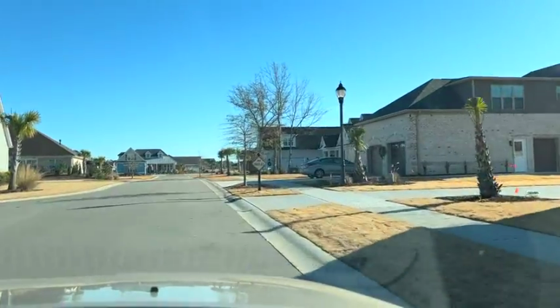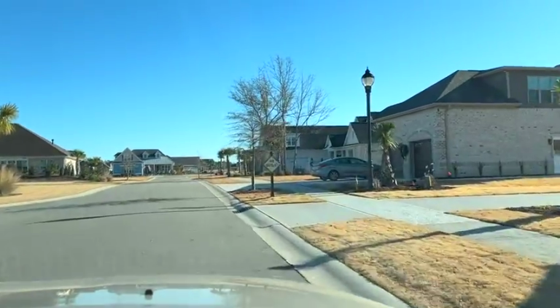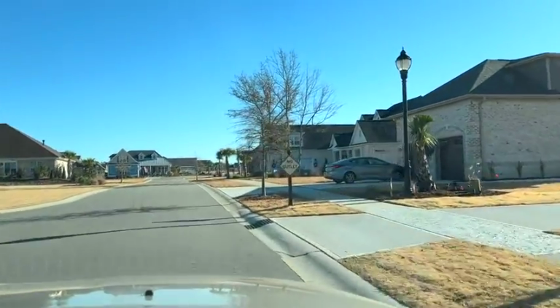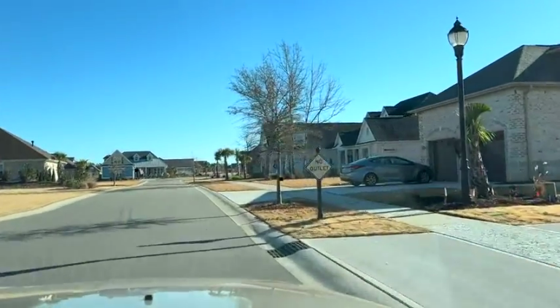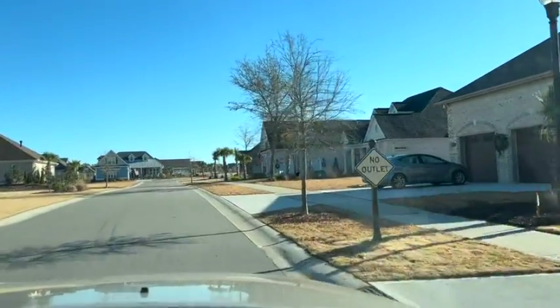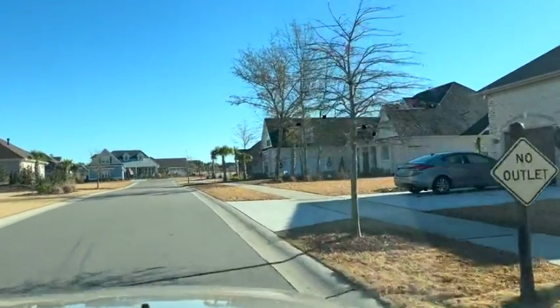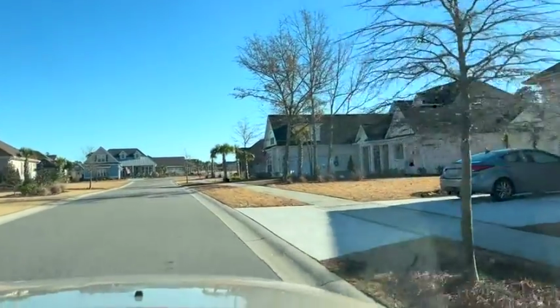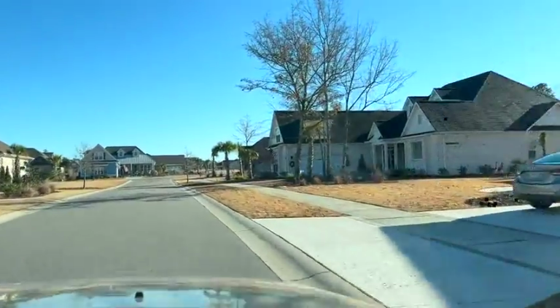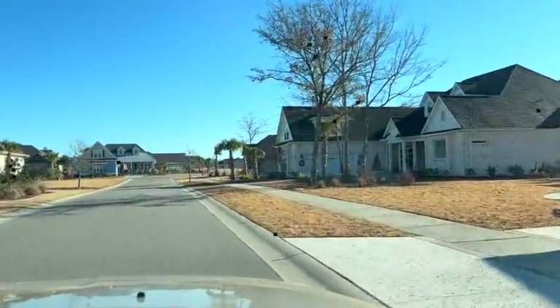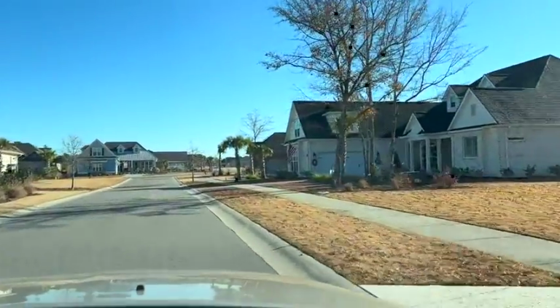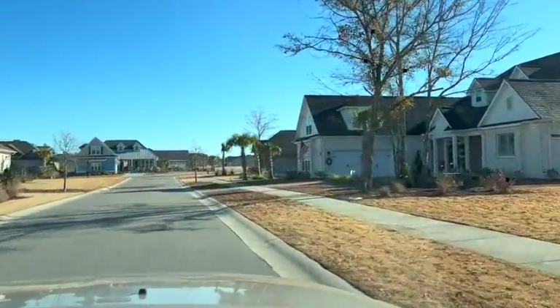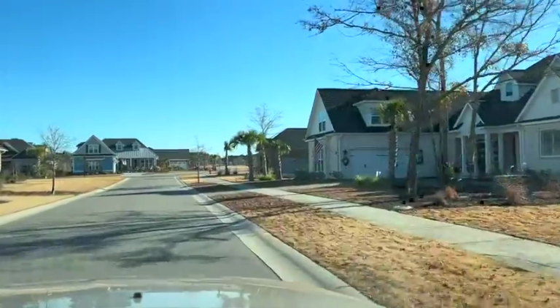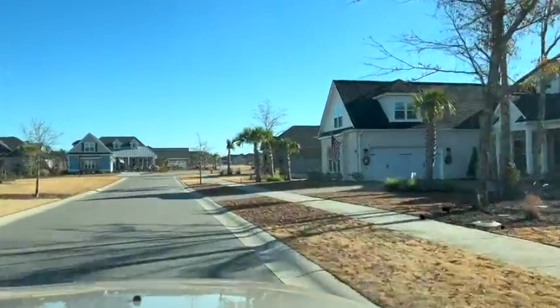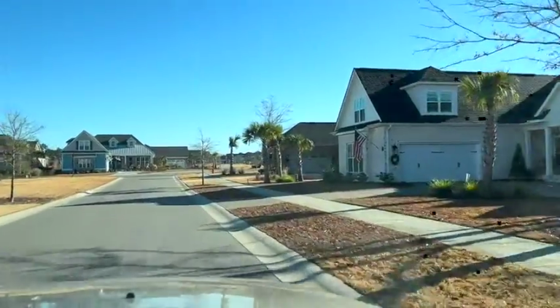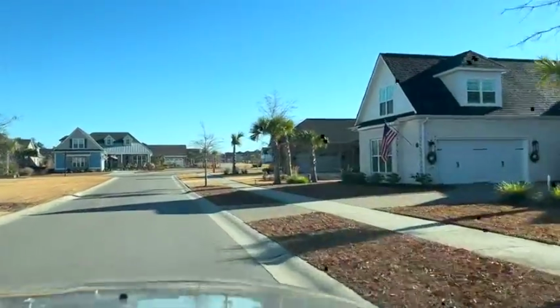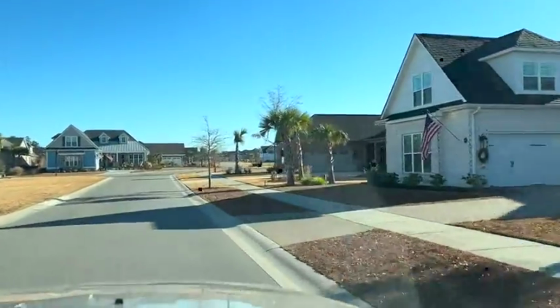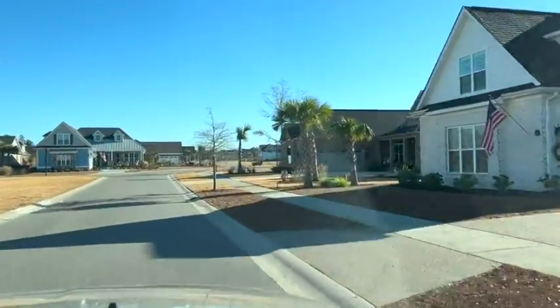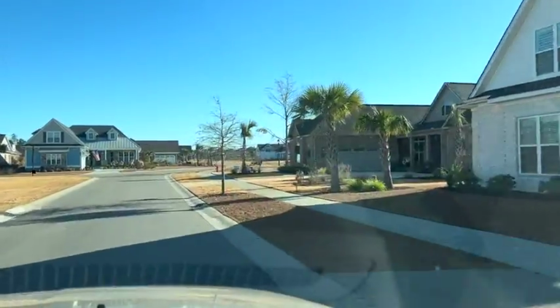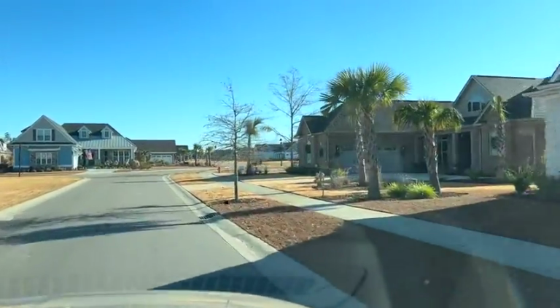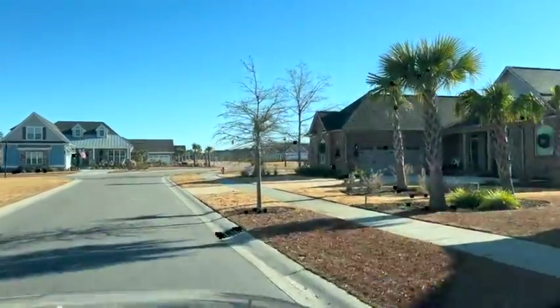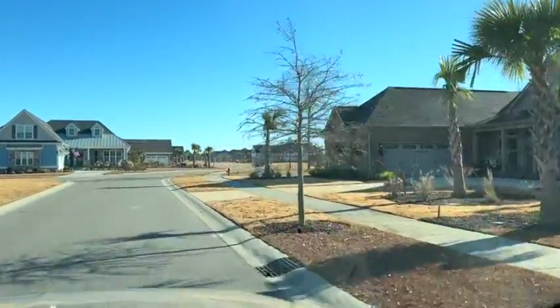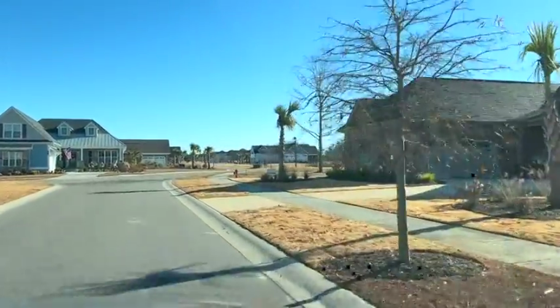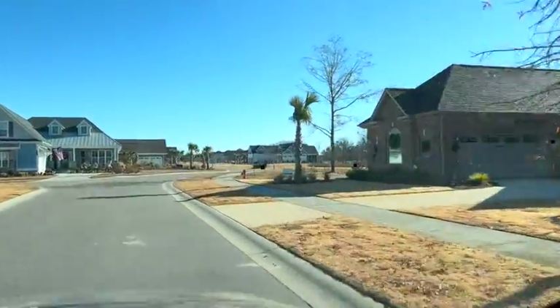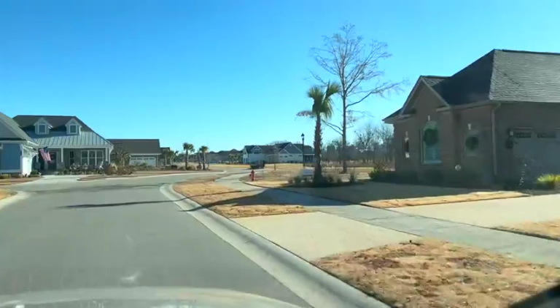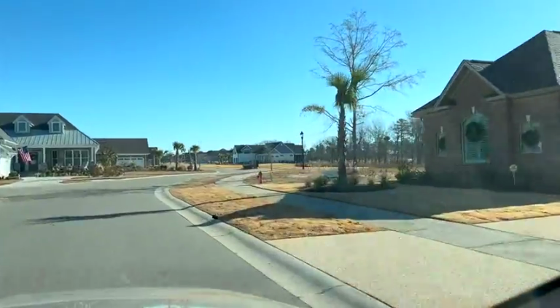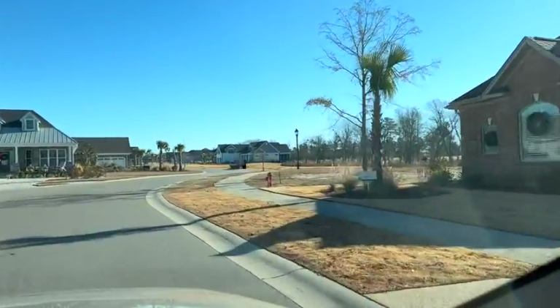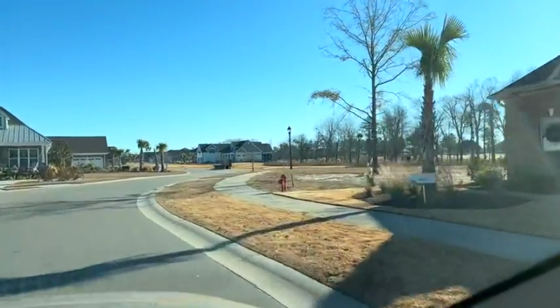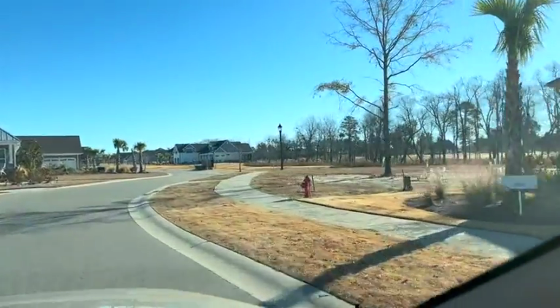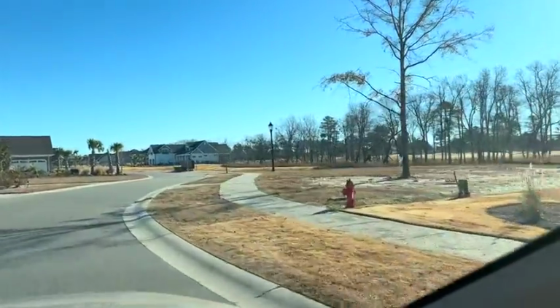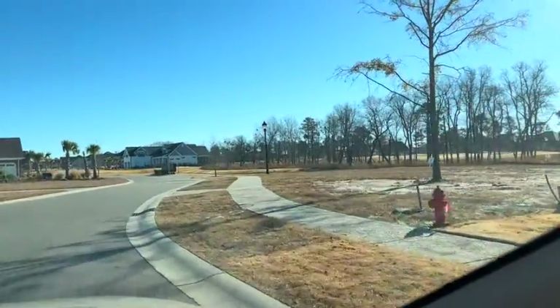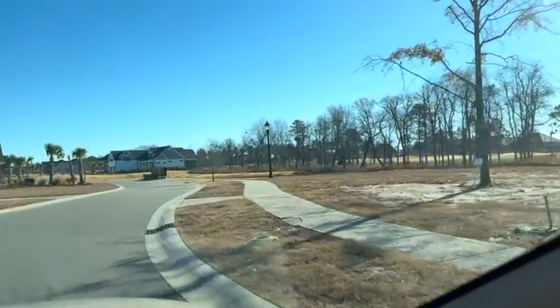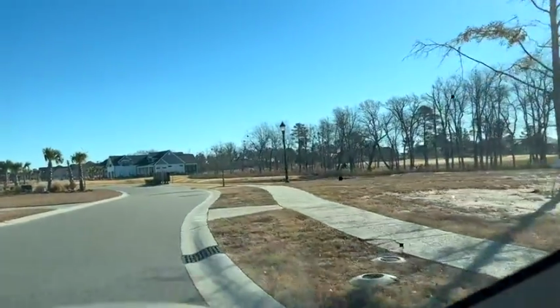Up here on the right, we are going to be breaking ground on home site 12. It is going to be a Harbor Town for the Bow family. They're actually here for selections right now, so we'll be breaking ground here in the next few months on that empty home site right there.